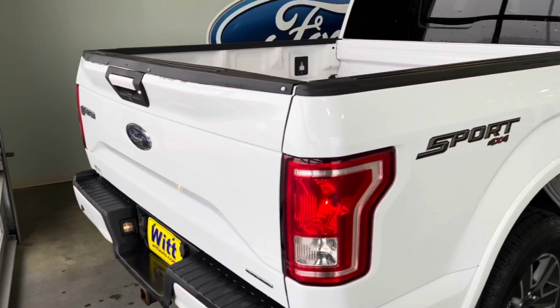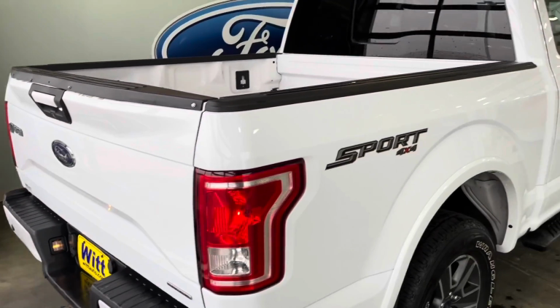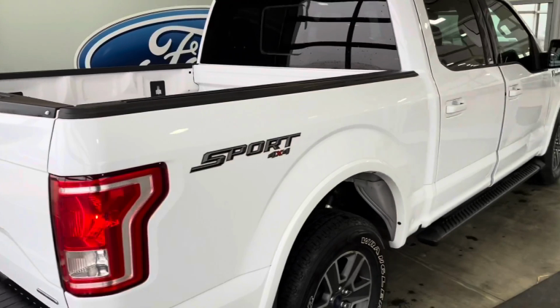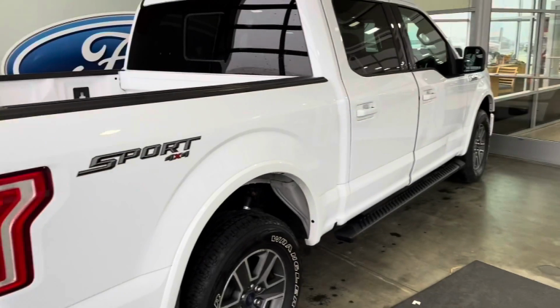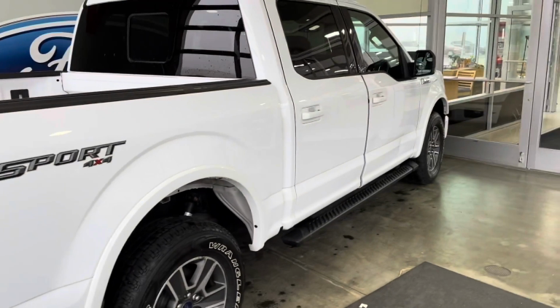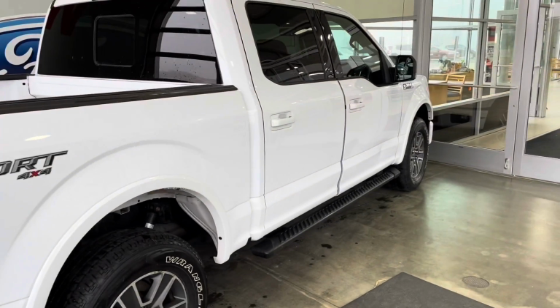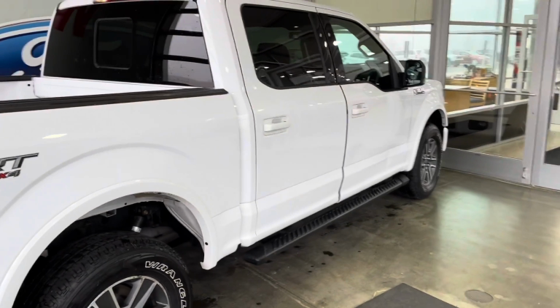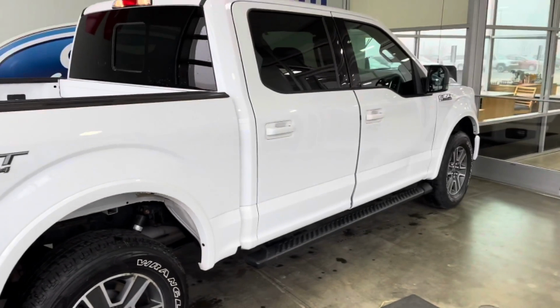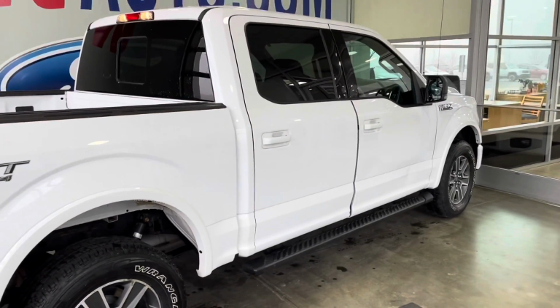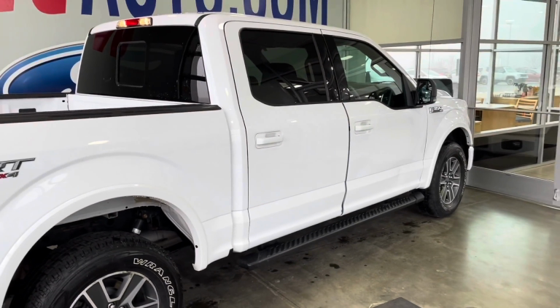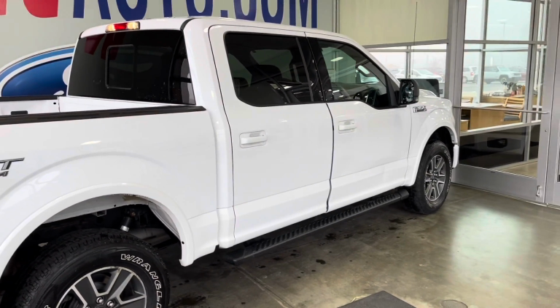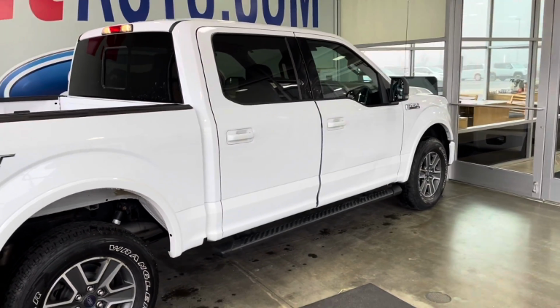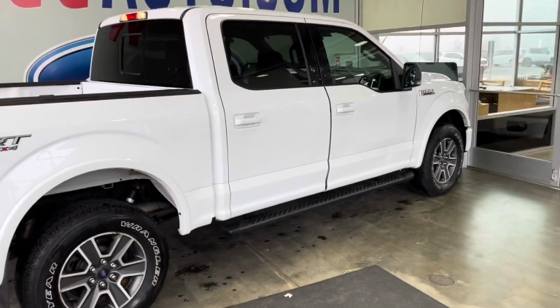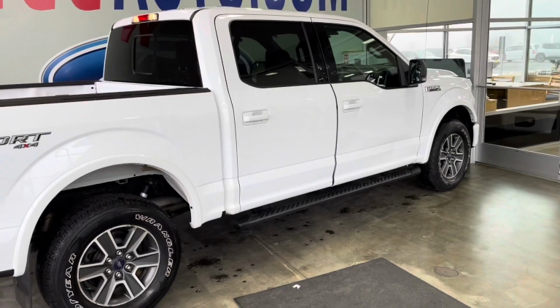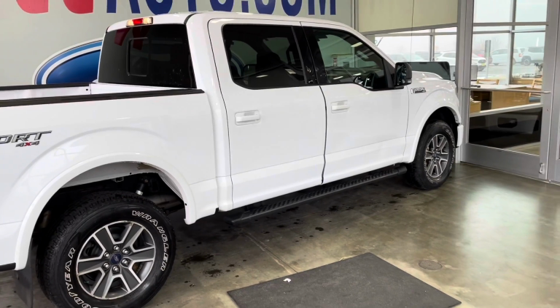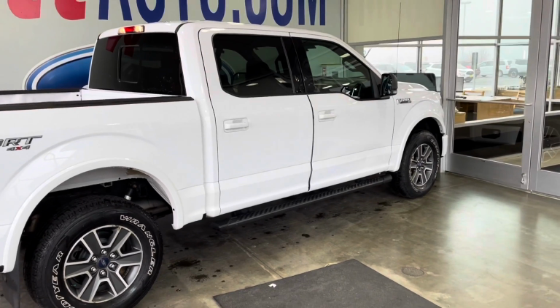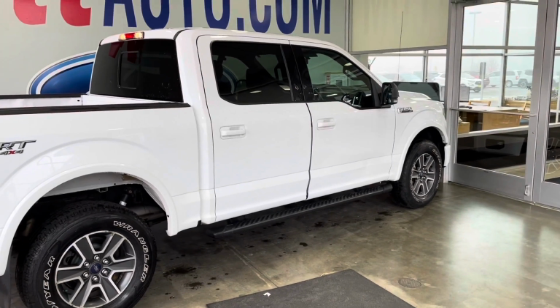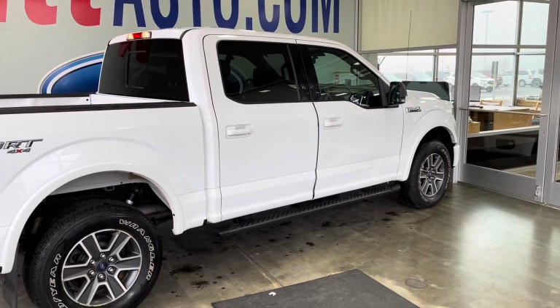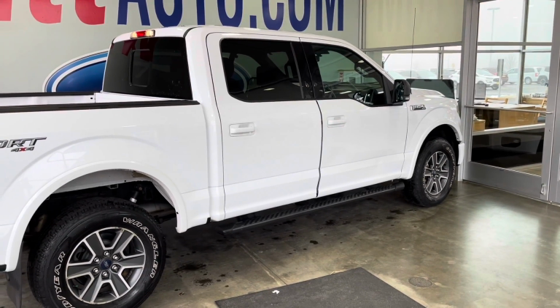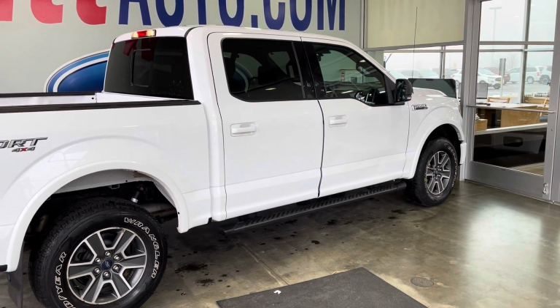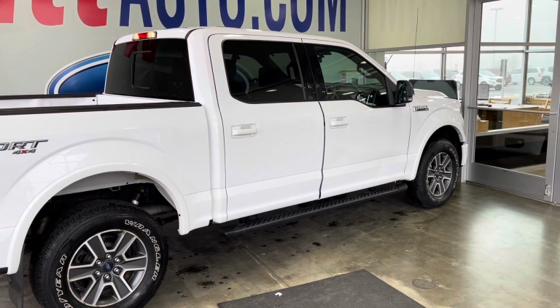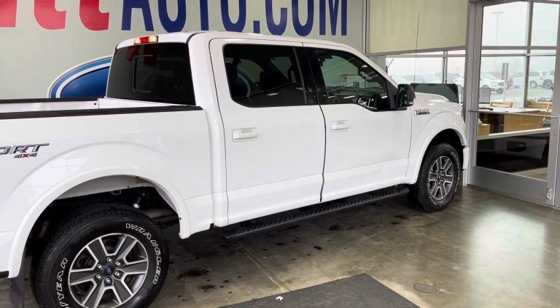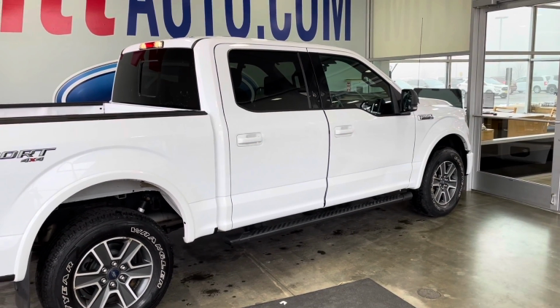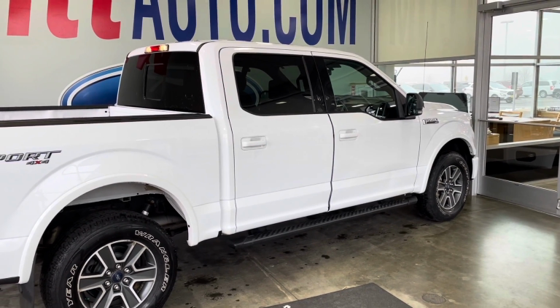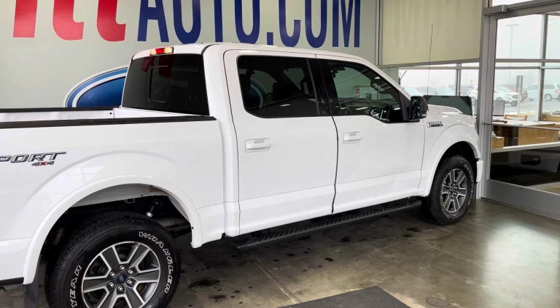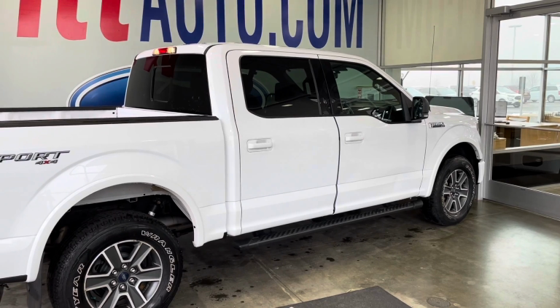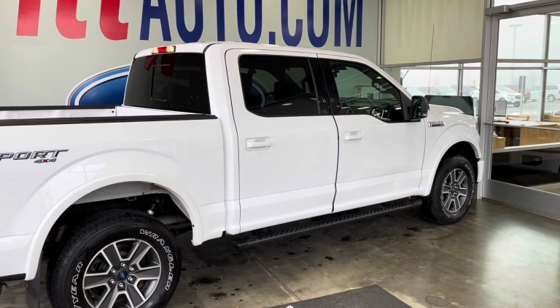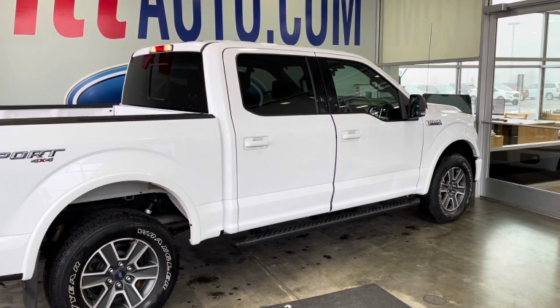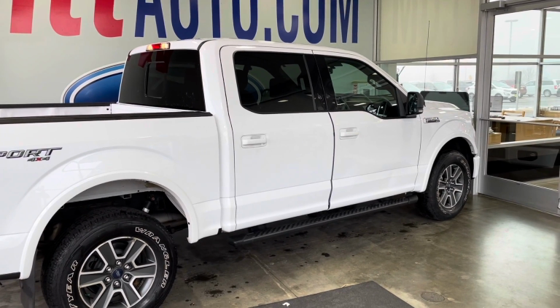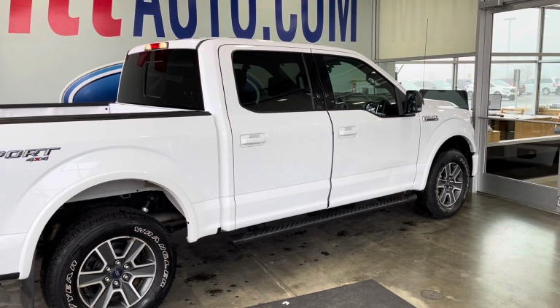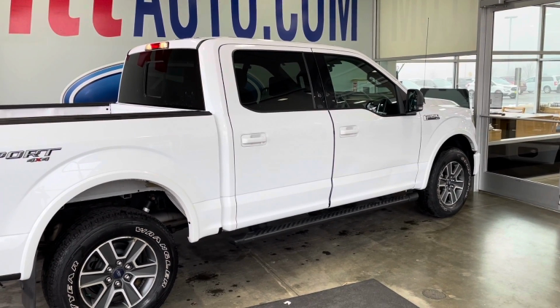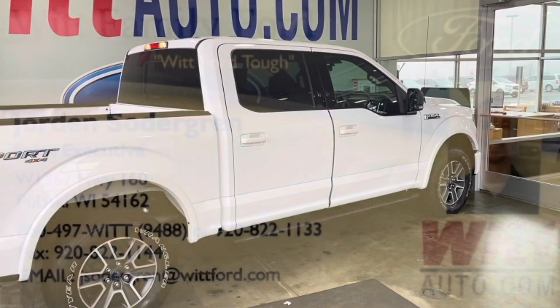You can pick this one up today for $19,500. You can call me, Jordan, at Whitford in Pulaski at 920-822-1133. Thank you.